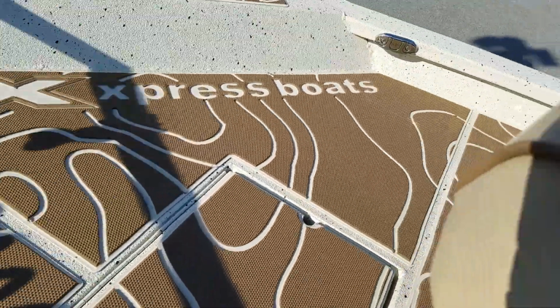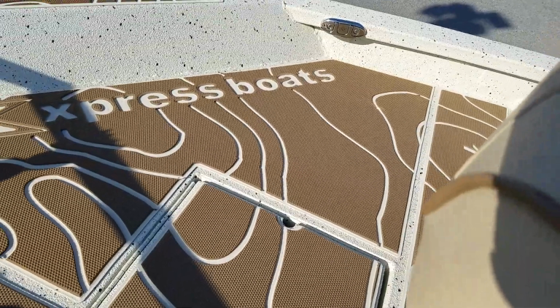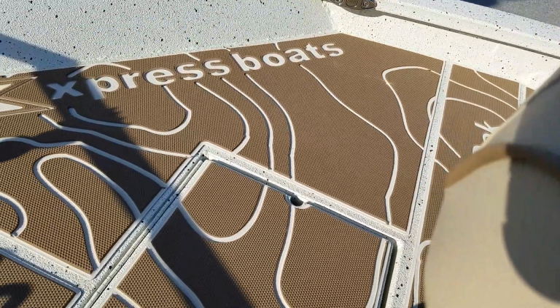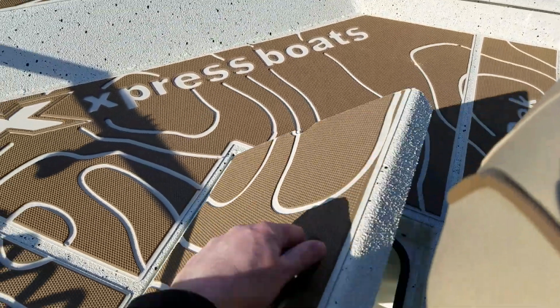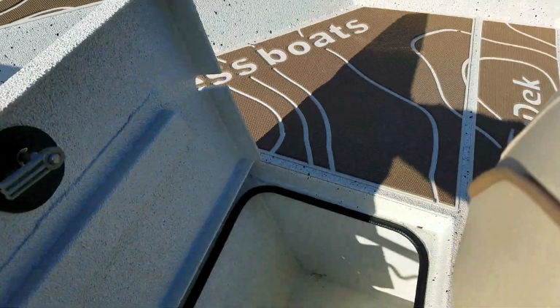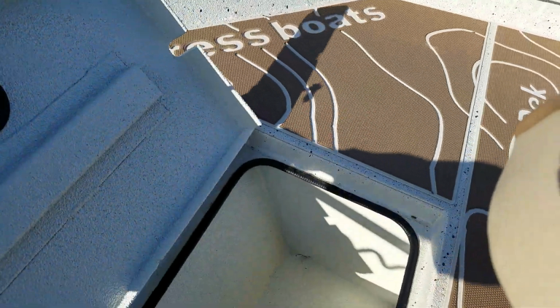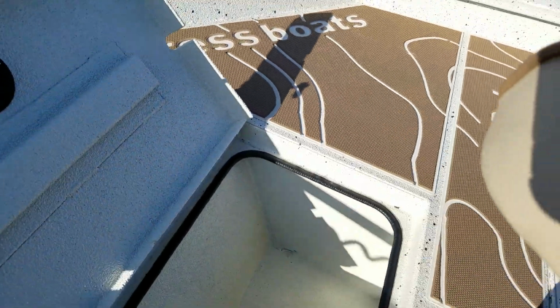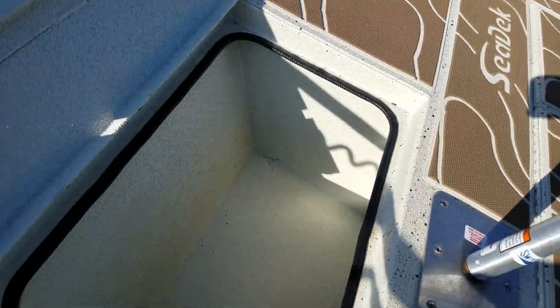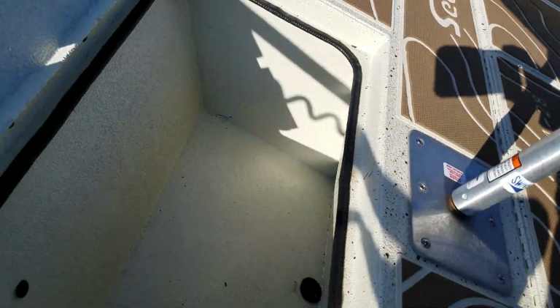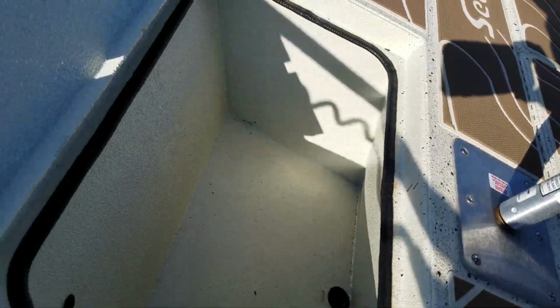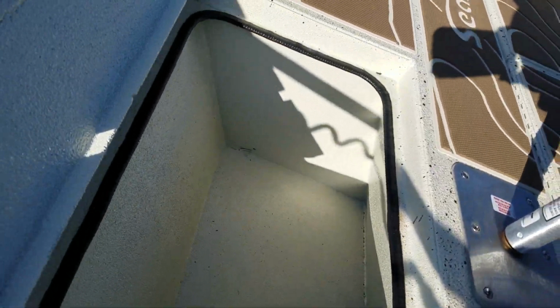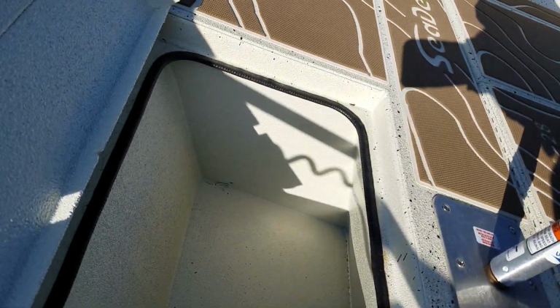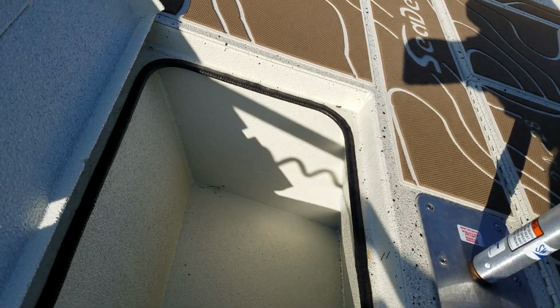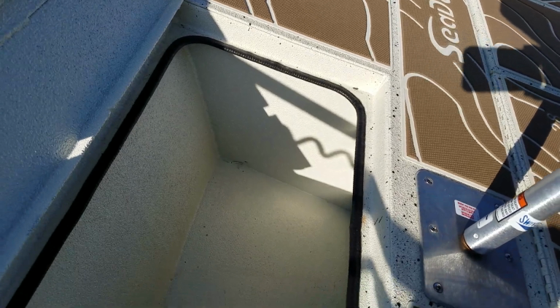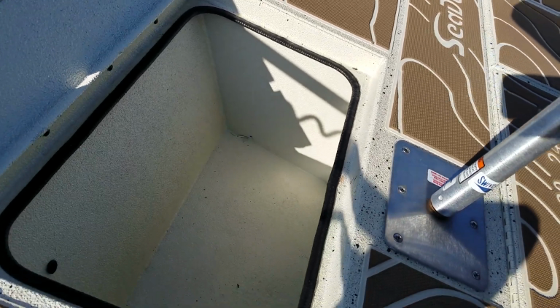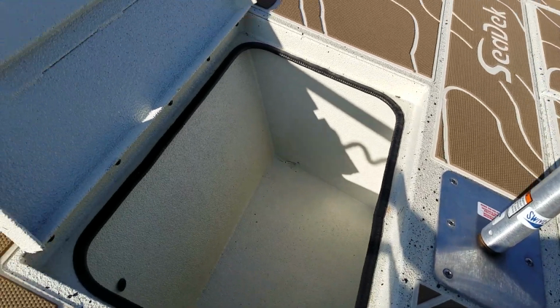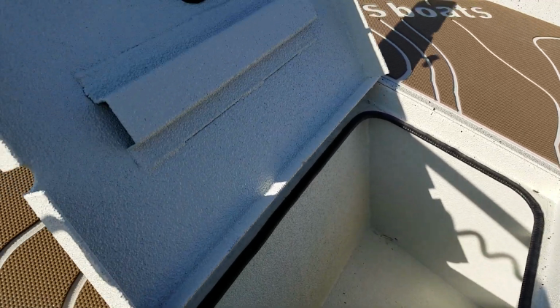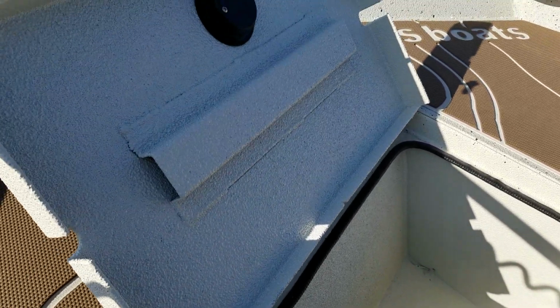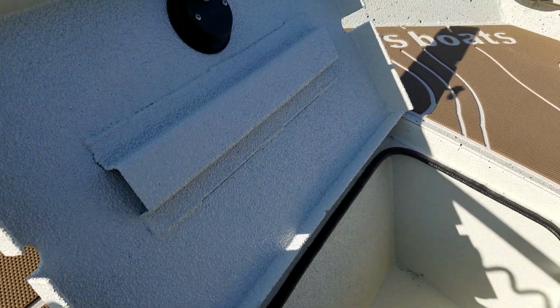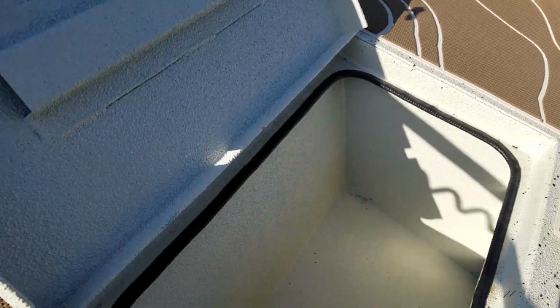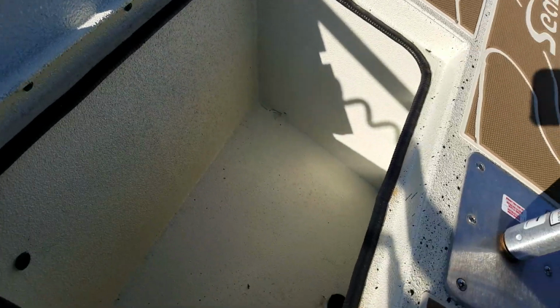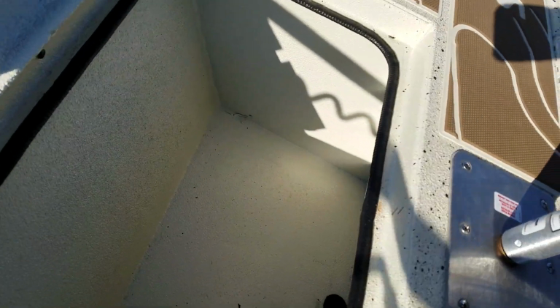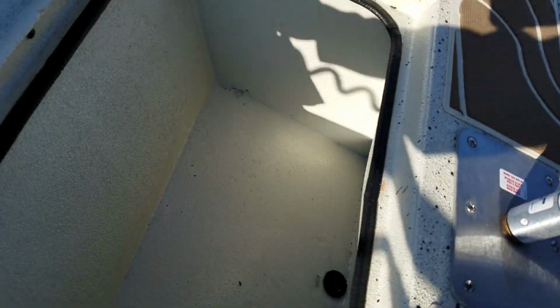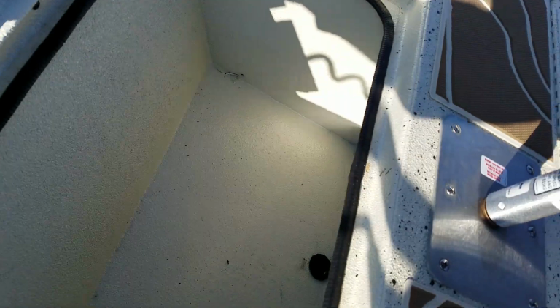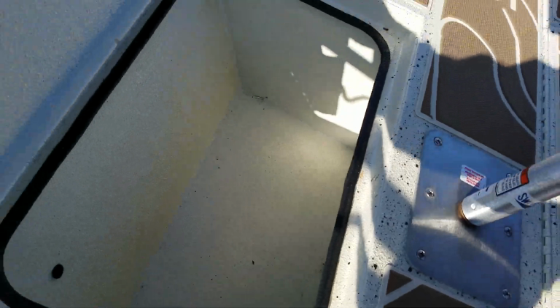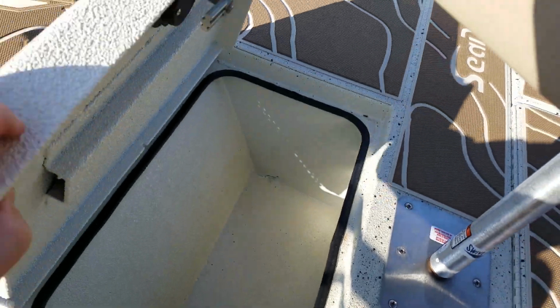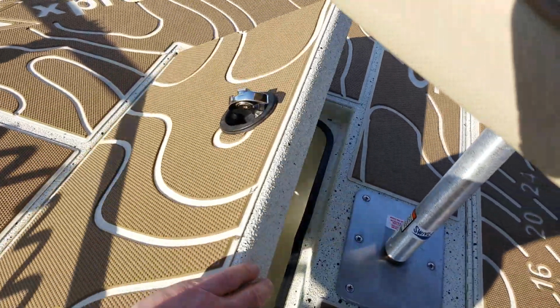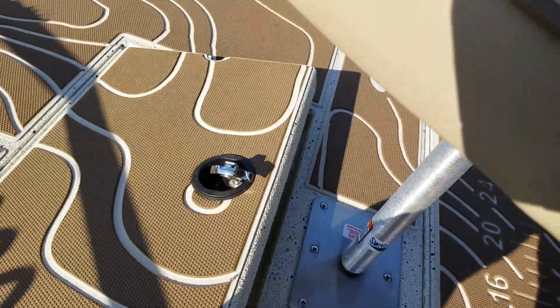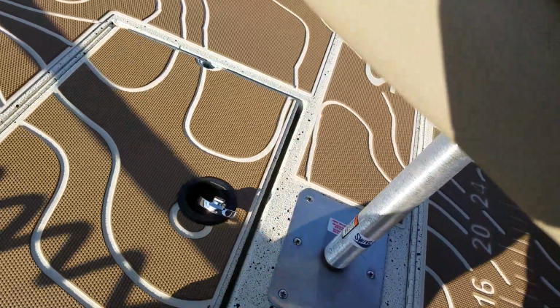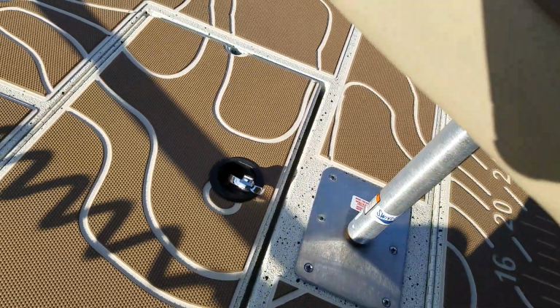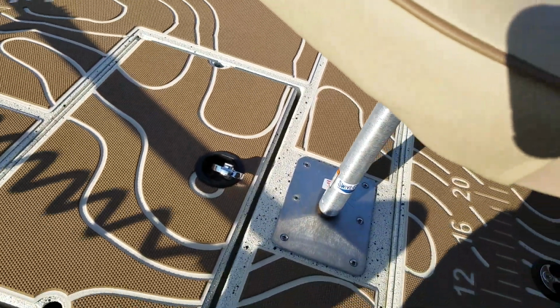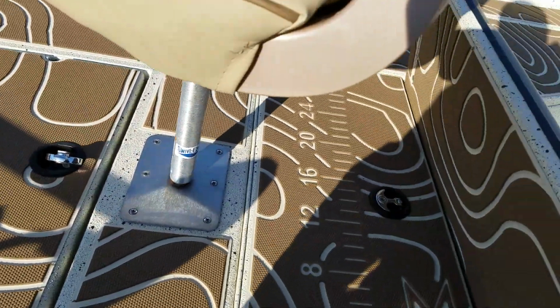More storage up front. Again, take notice of how they use the spray-in liner pretty well everywhere, including underneath the hatches and inside the storage compartments. The storage compartments are either spray-in liner or carpeted.